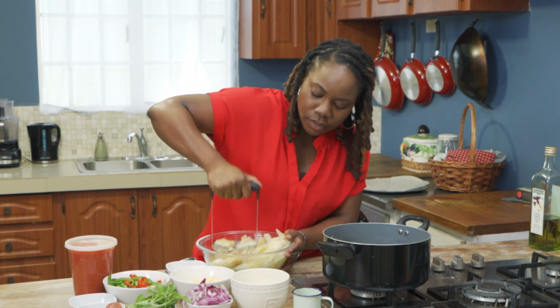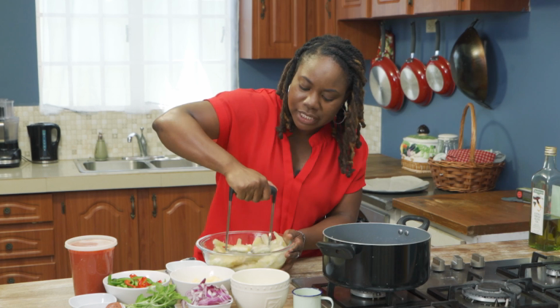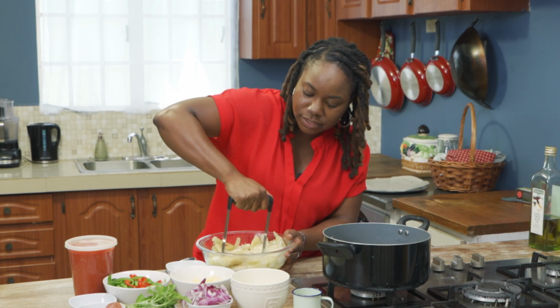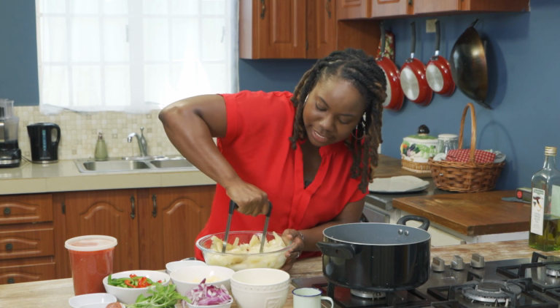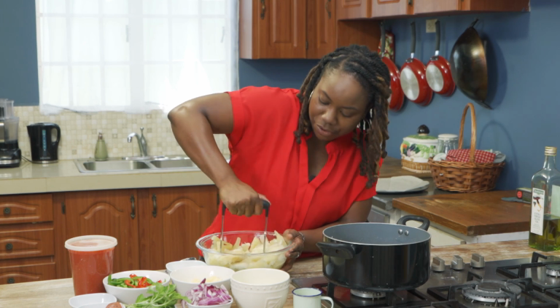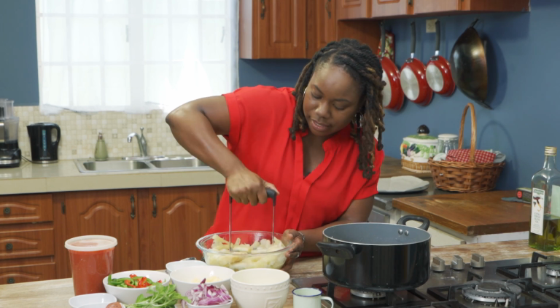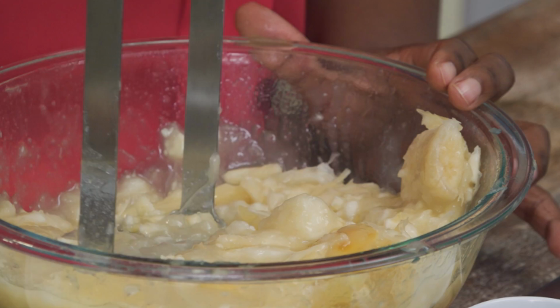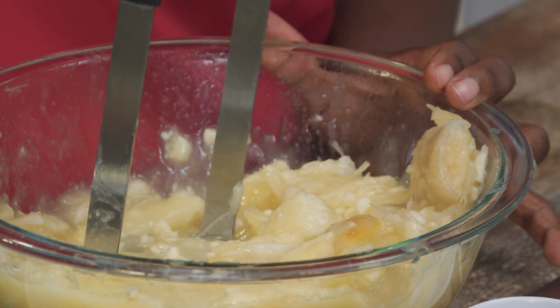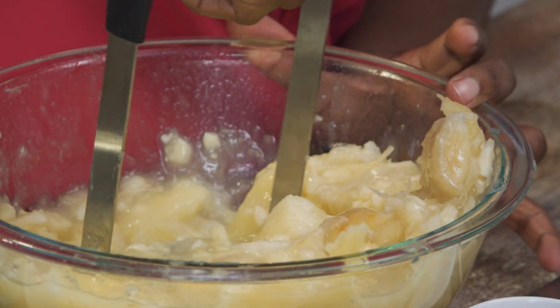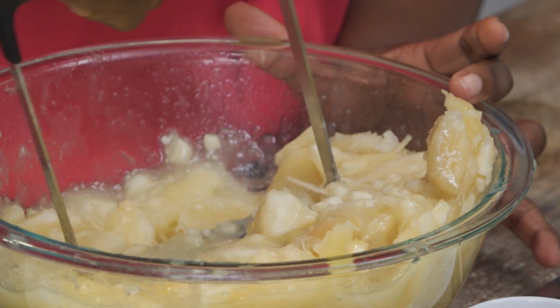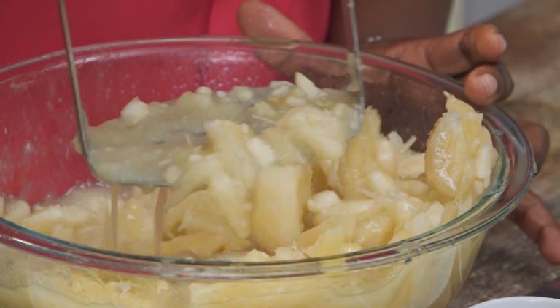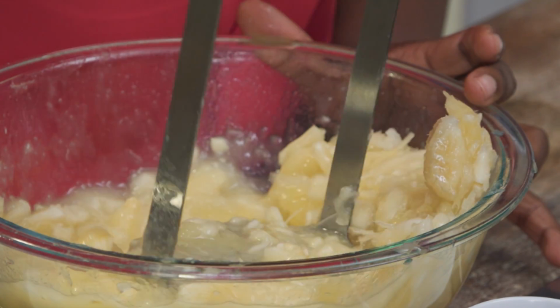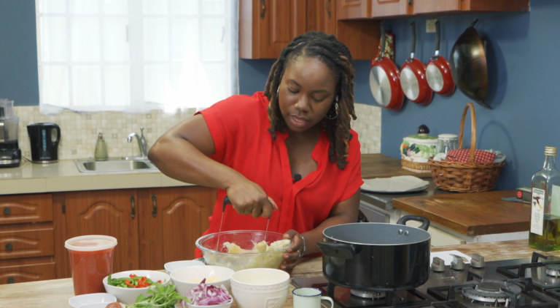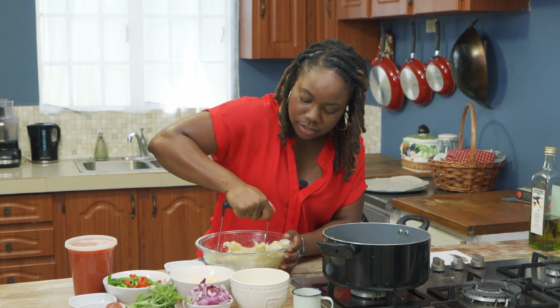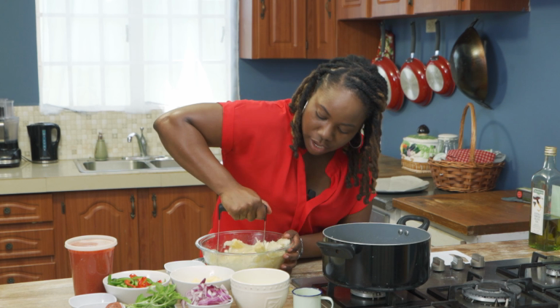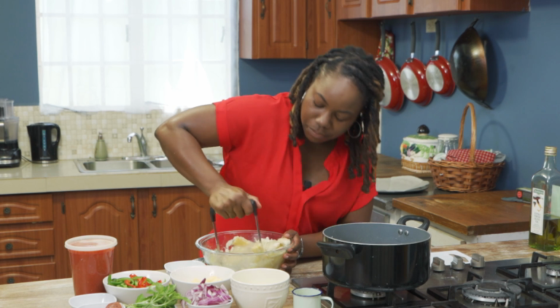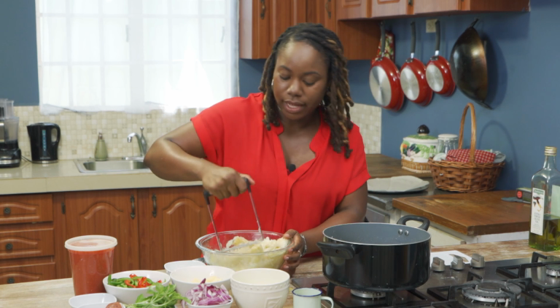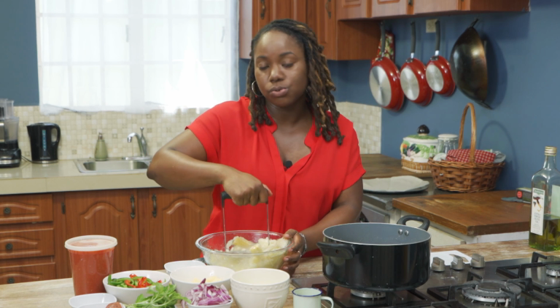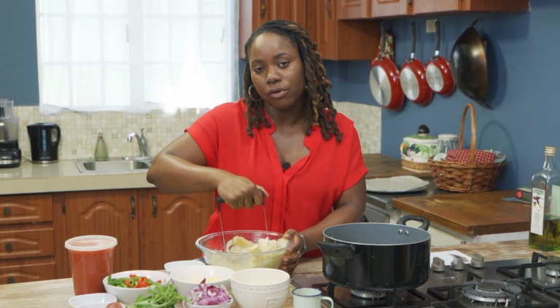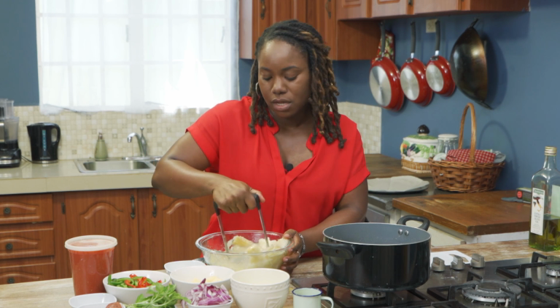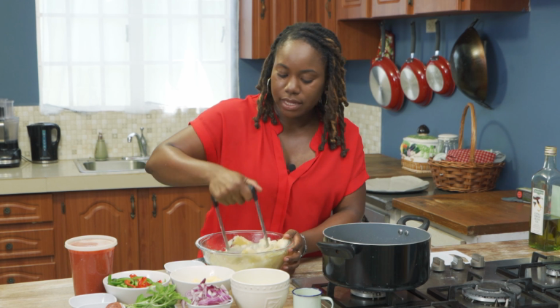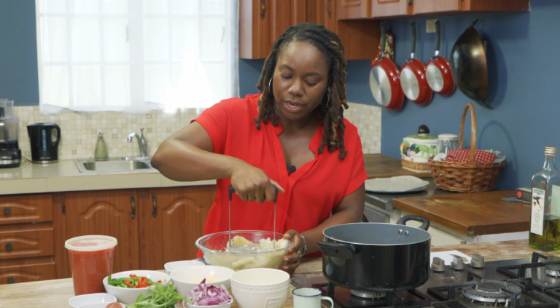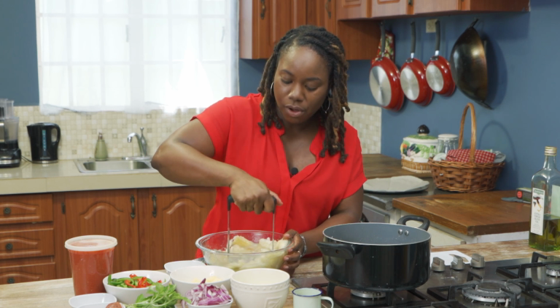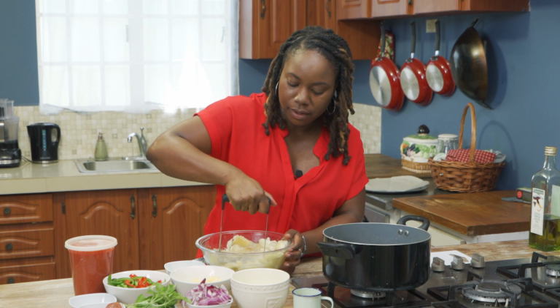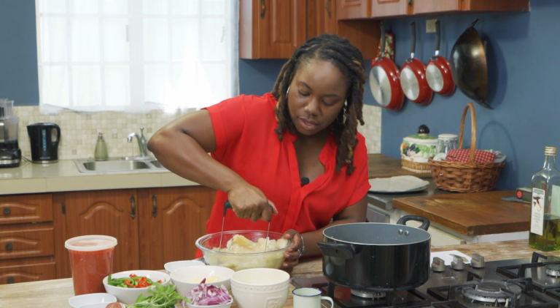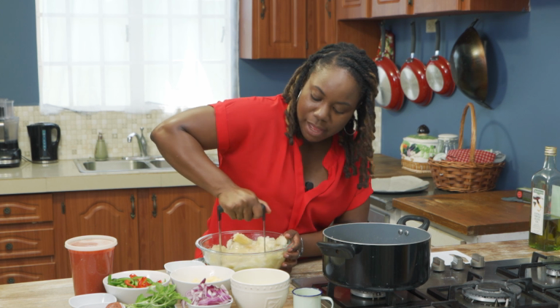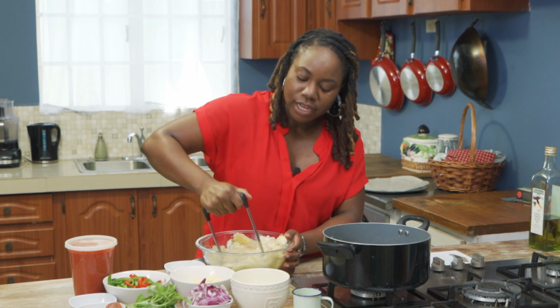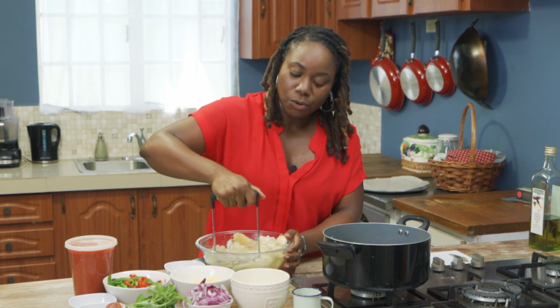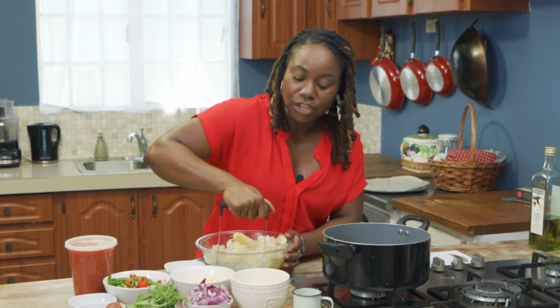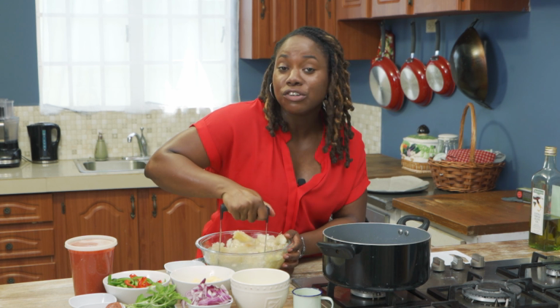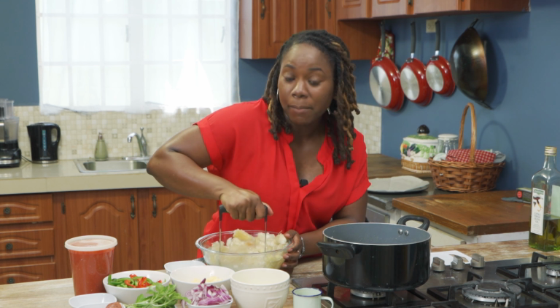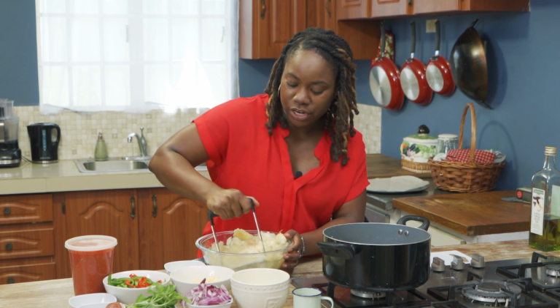You don't need yeast for rising or anything like that. A tip I would share is to not boil it too soft because when you have your crust and you're holding it, you don't want it to fall apart on you.